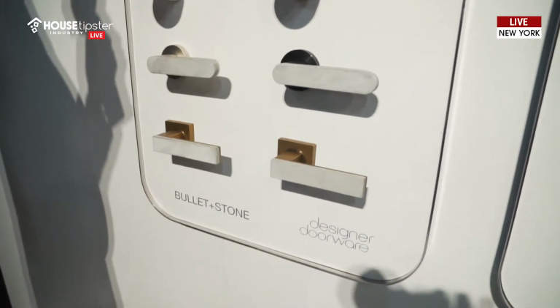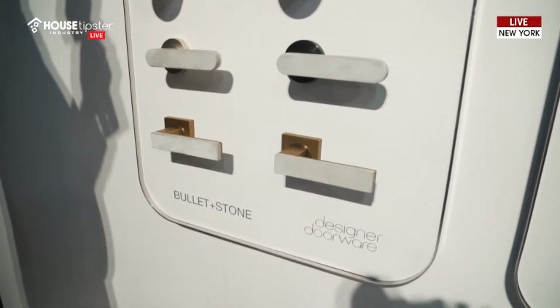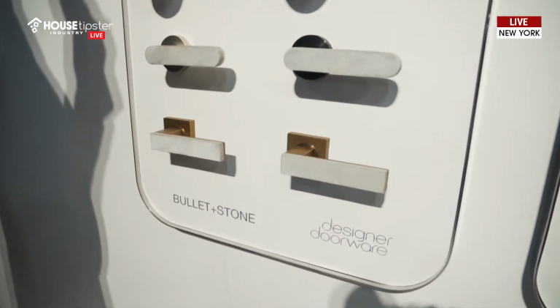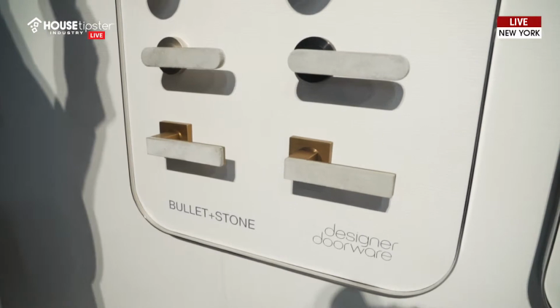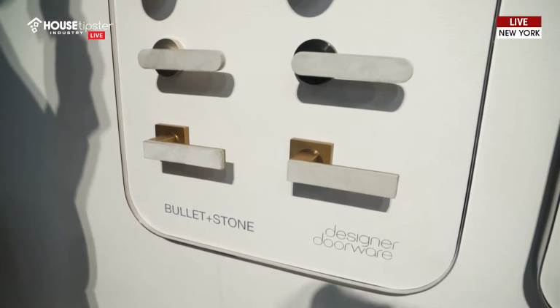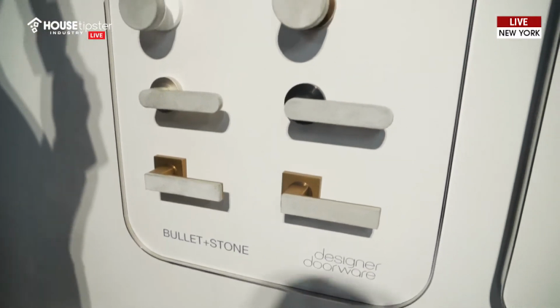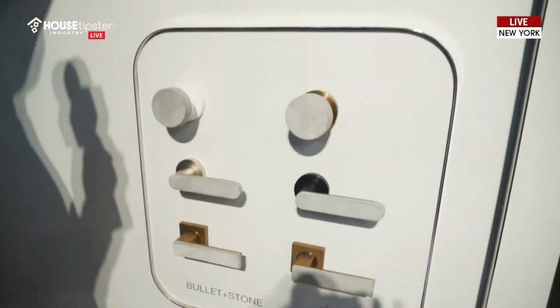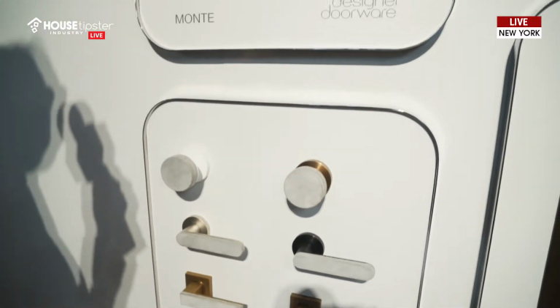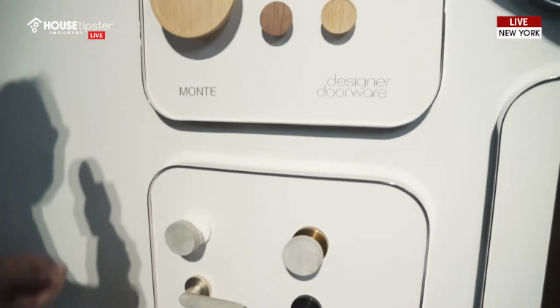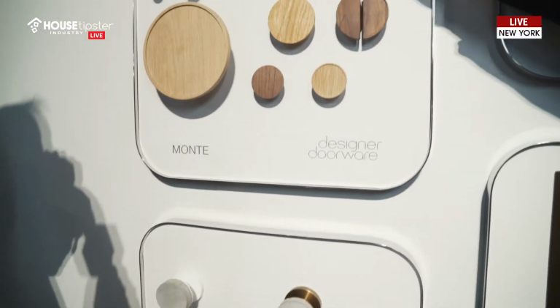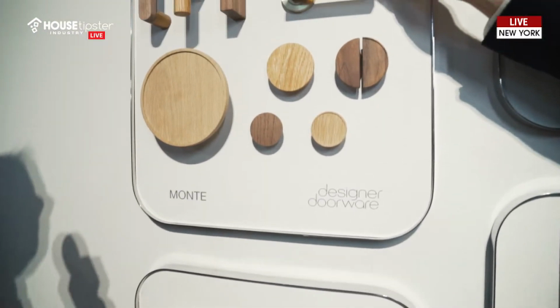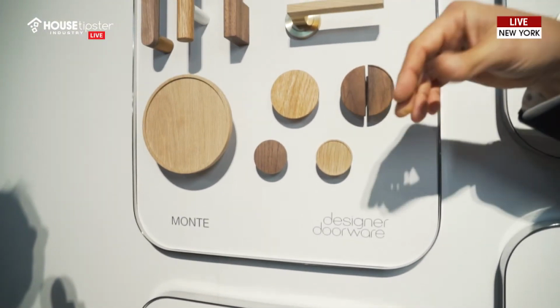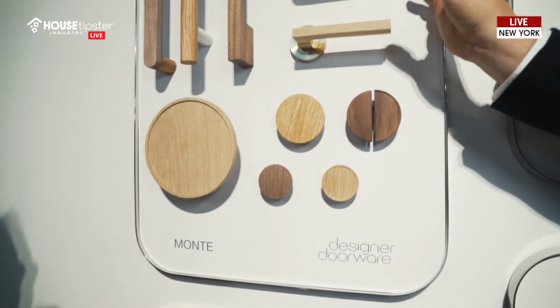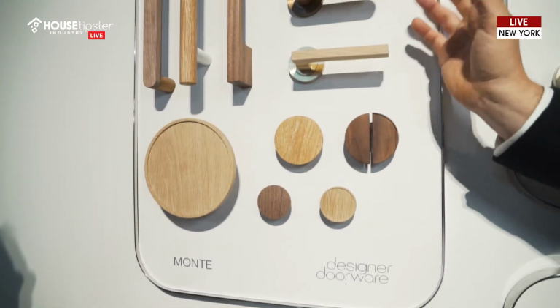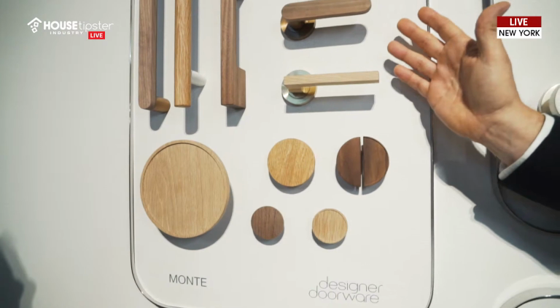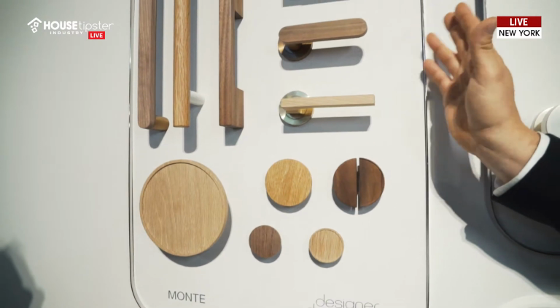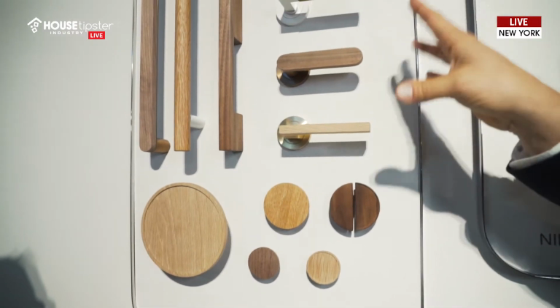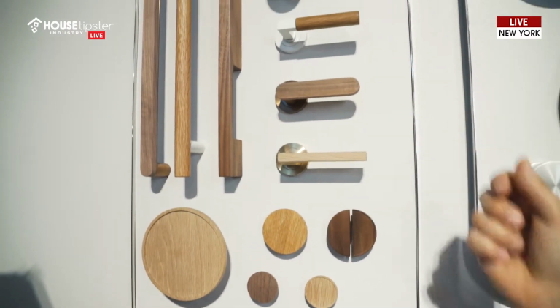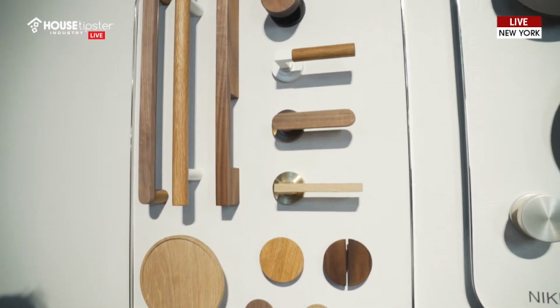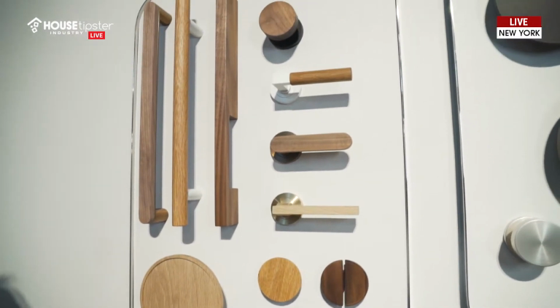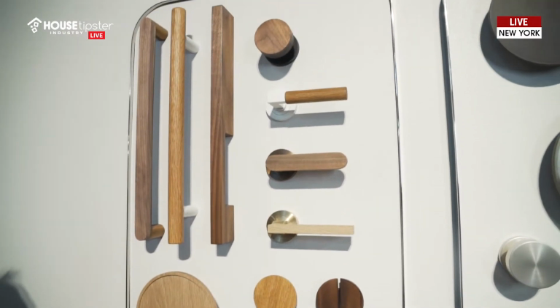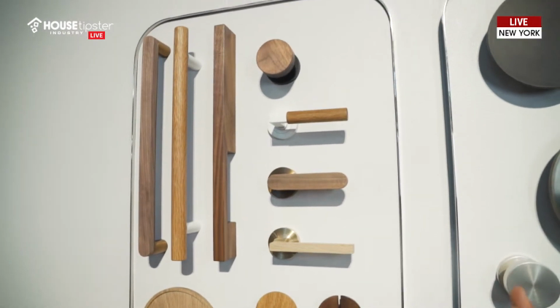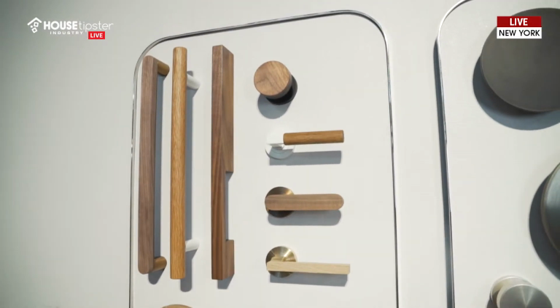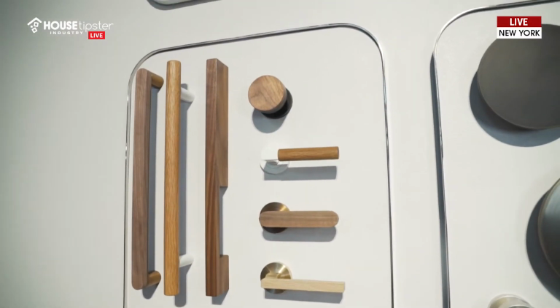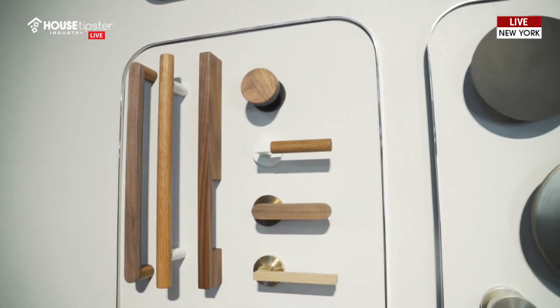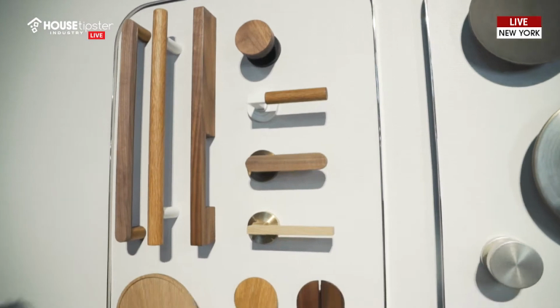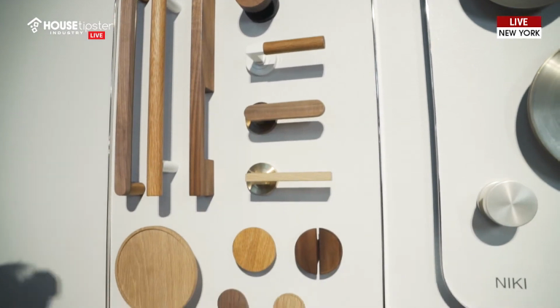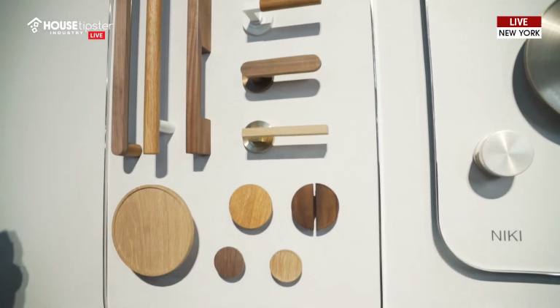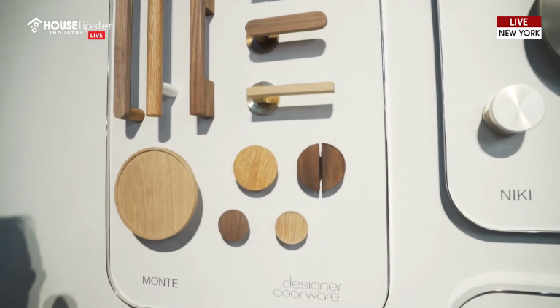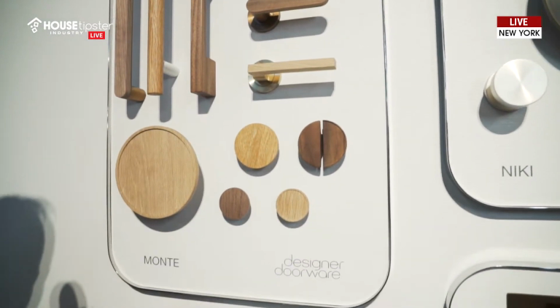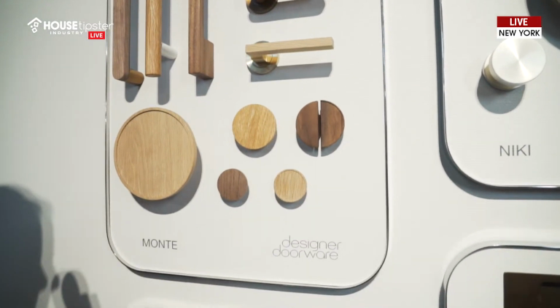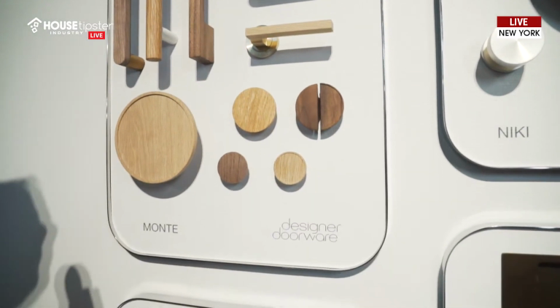We've taken it from the timber handles that we've done and replaced the timber with the concrete, so we do similar ranges now. This is a new collection — the Monty Timber Collection and the Bulletin Stone Concrete Collection.